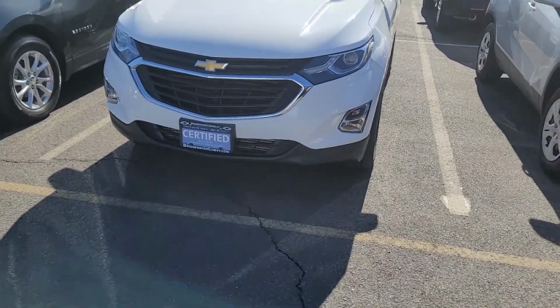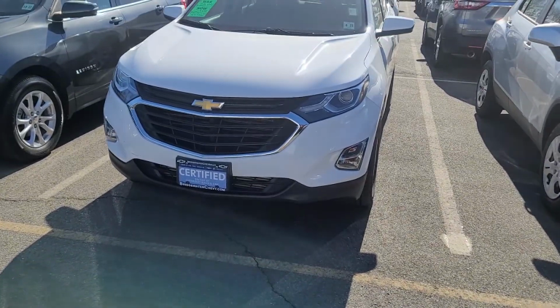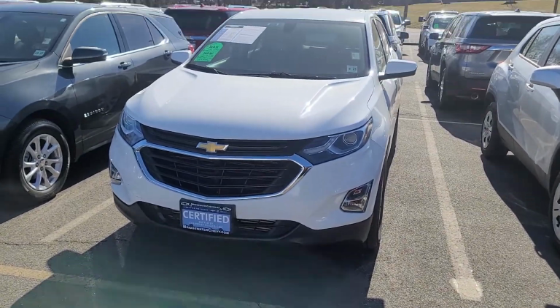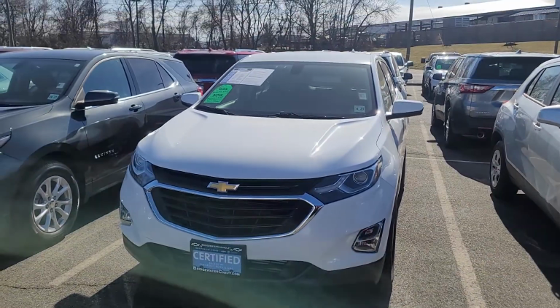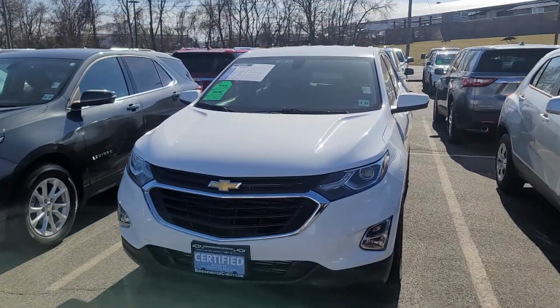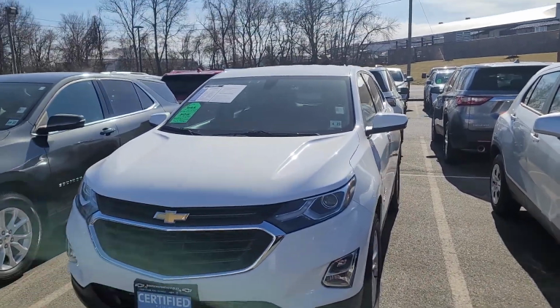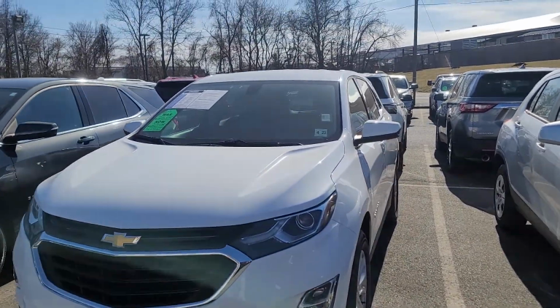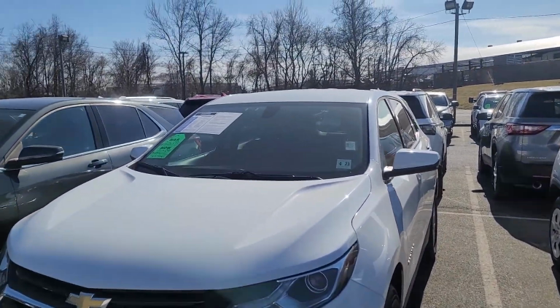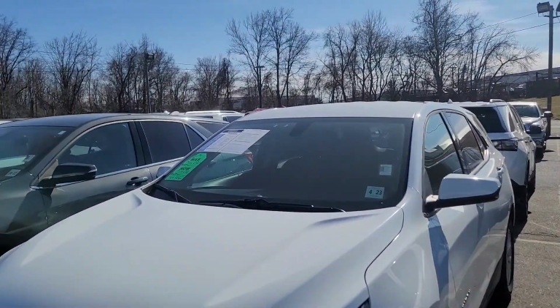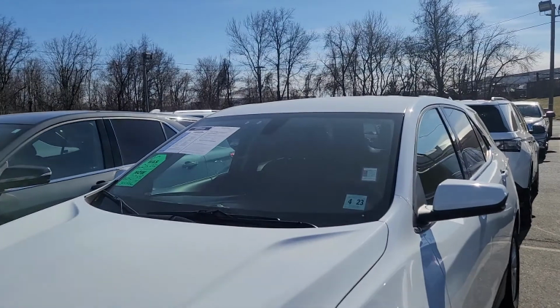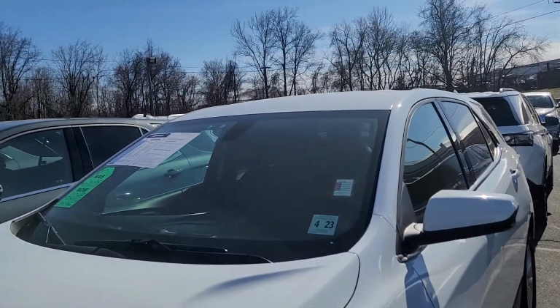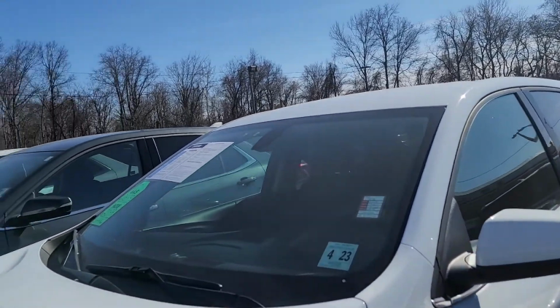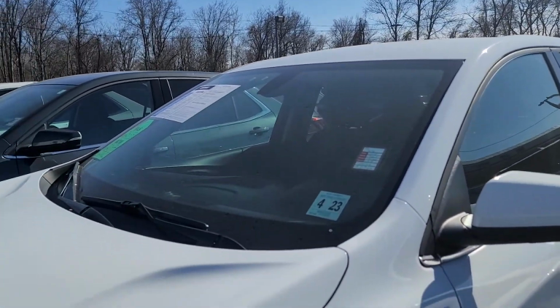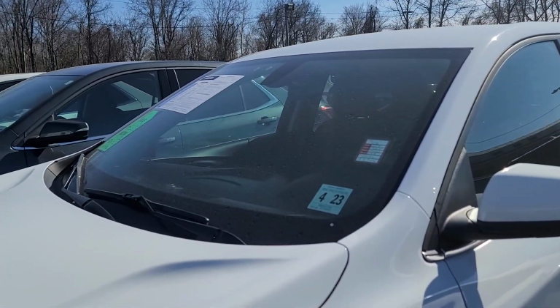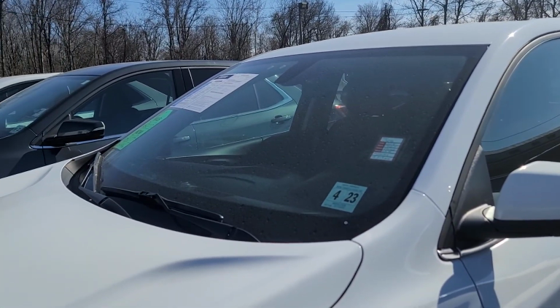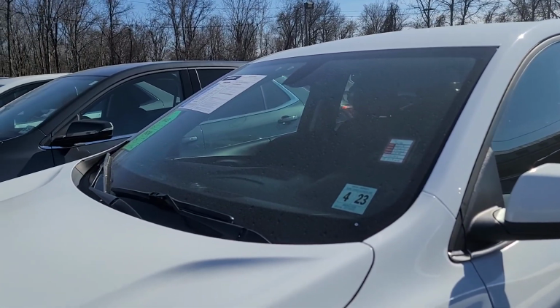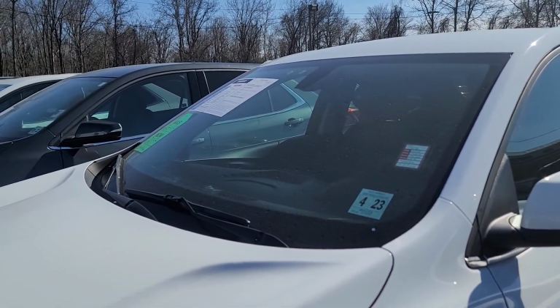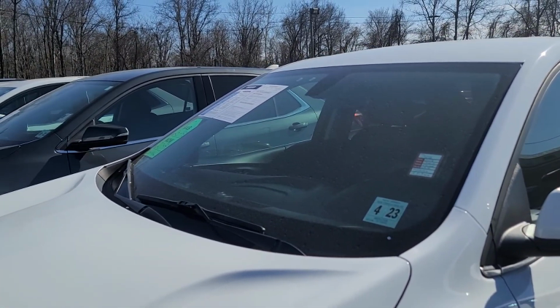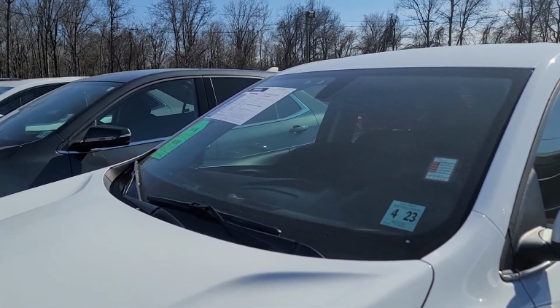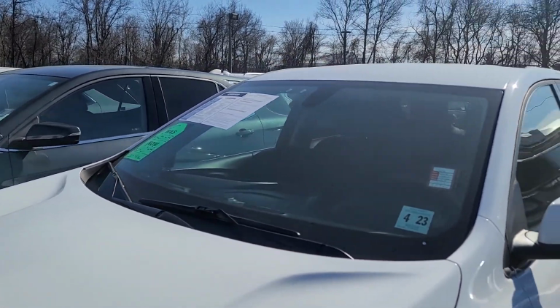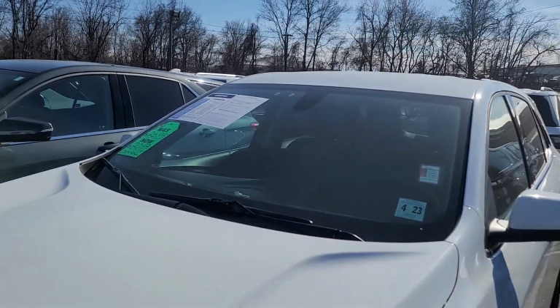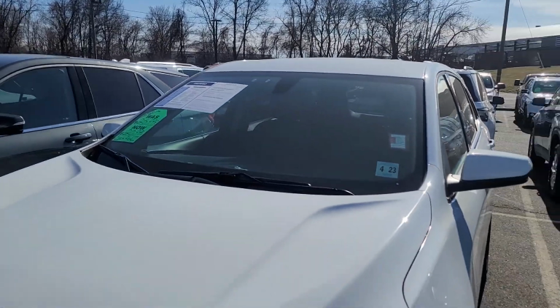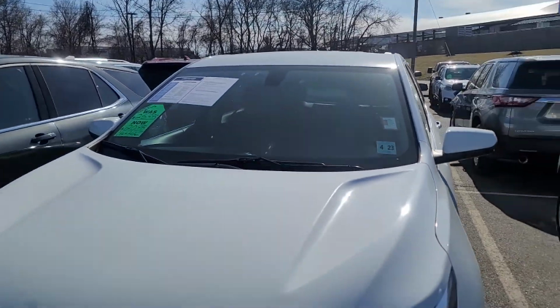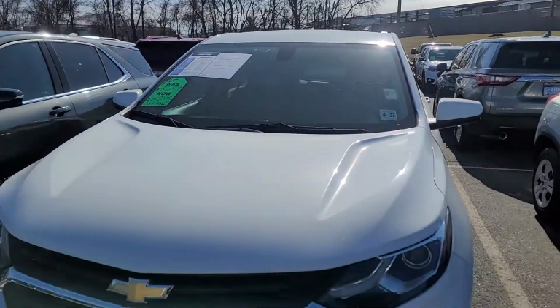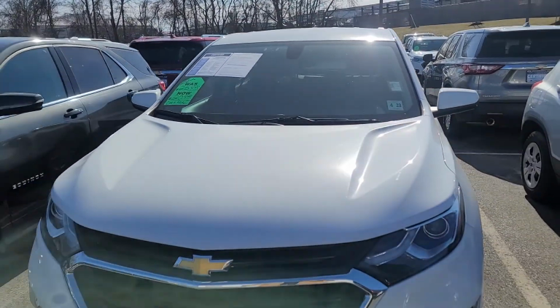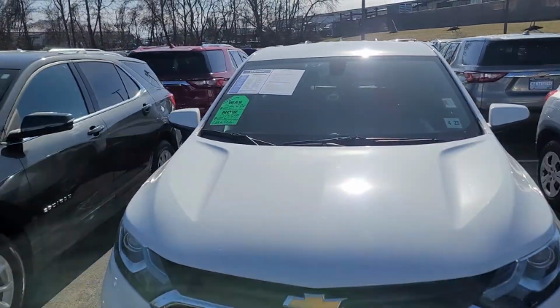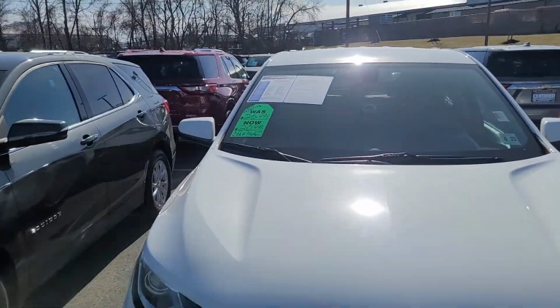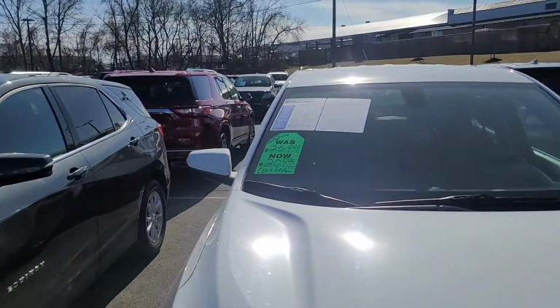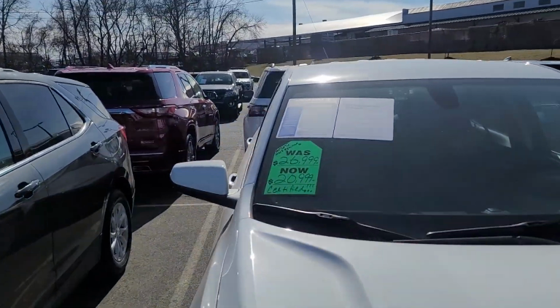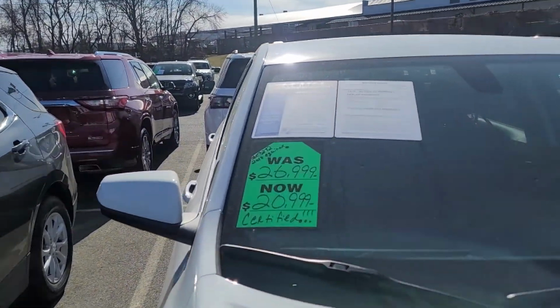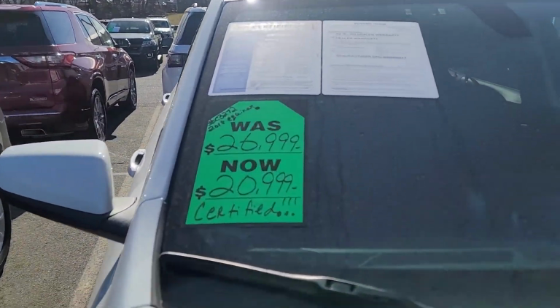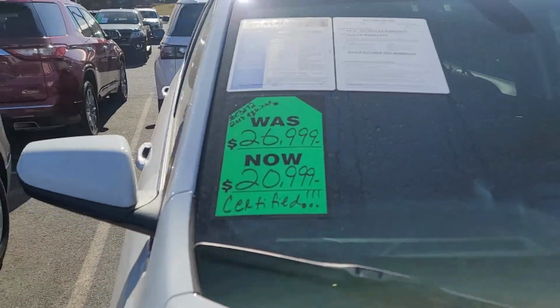Hi Ralph, Saeed here at Bridgewater Chevy. I have a 2018 white Equinox here with just 19,819 miles. Pre-owned certified for 21 now instead of 27.